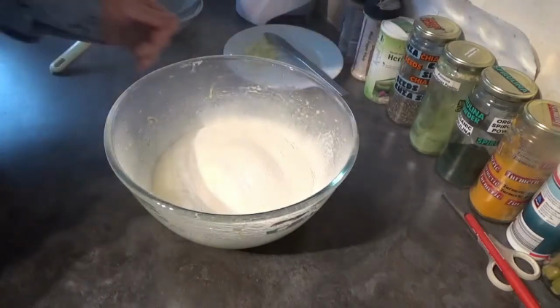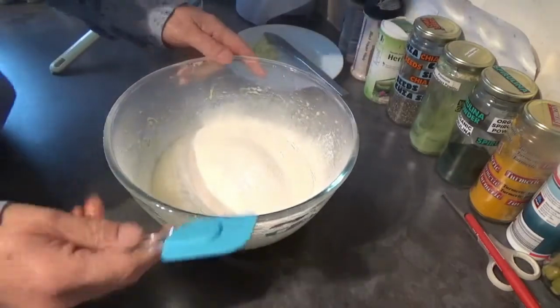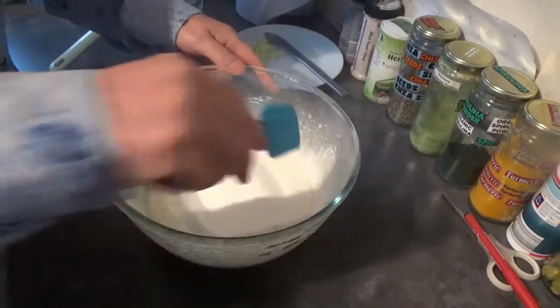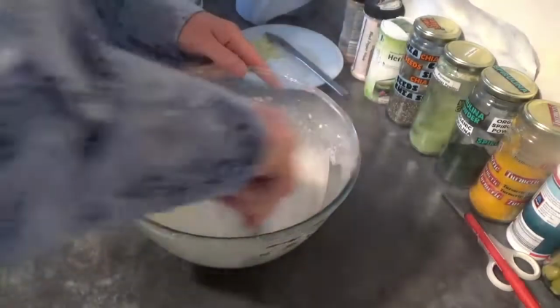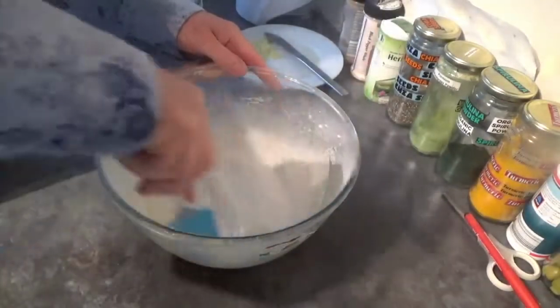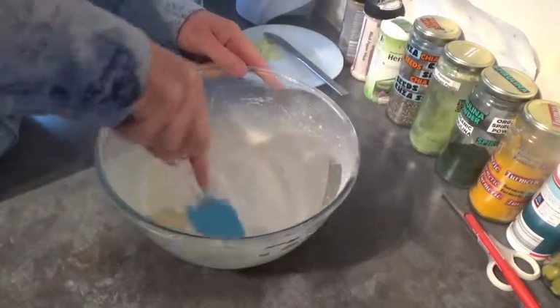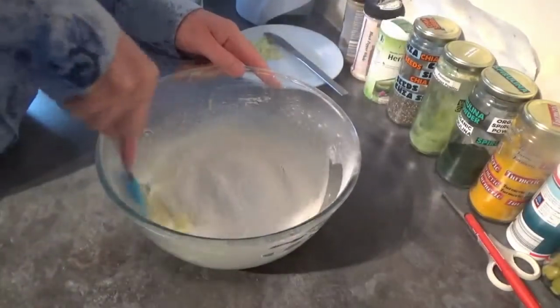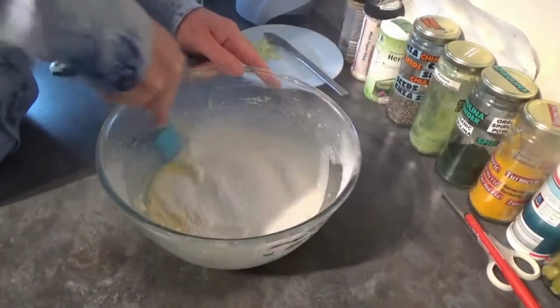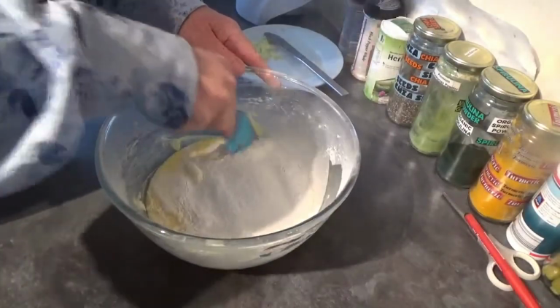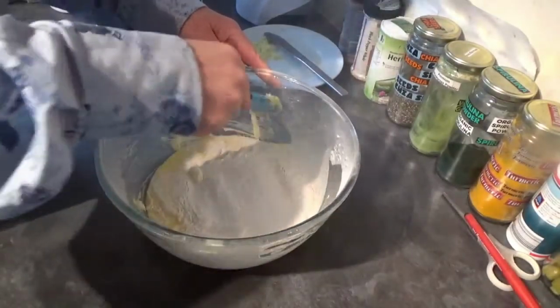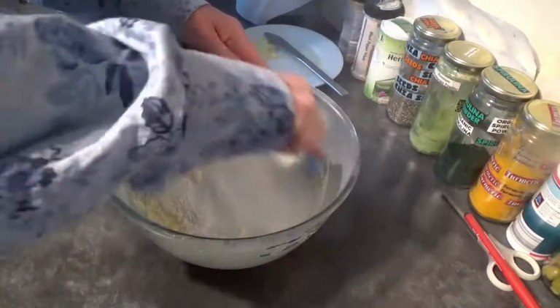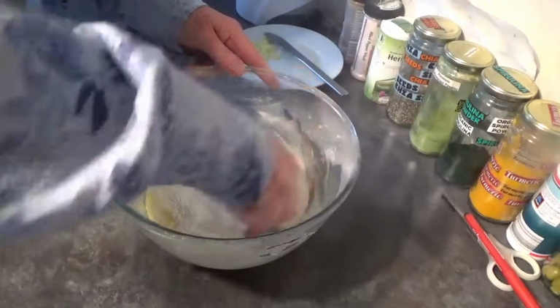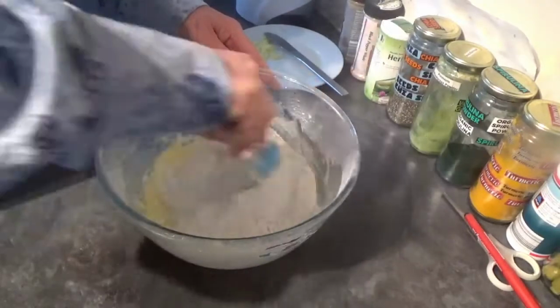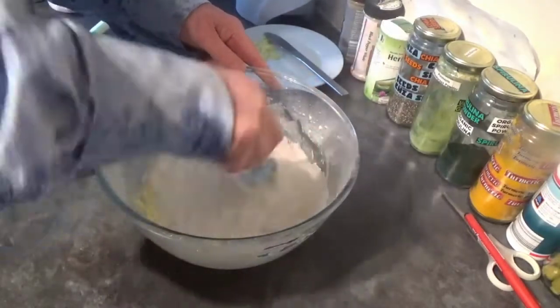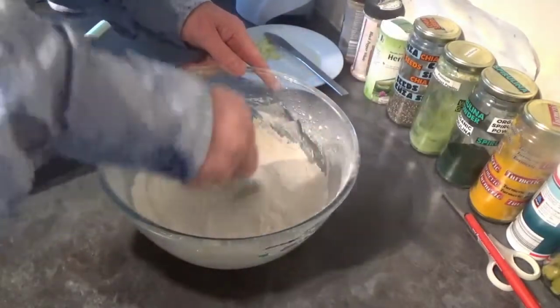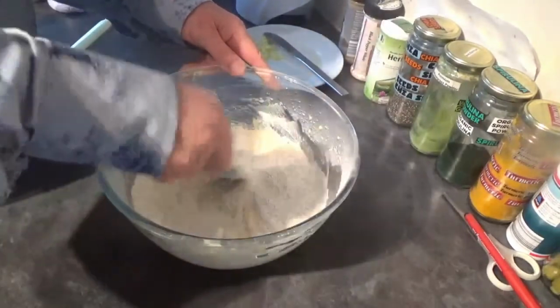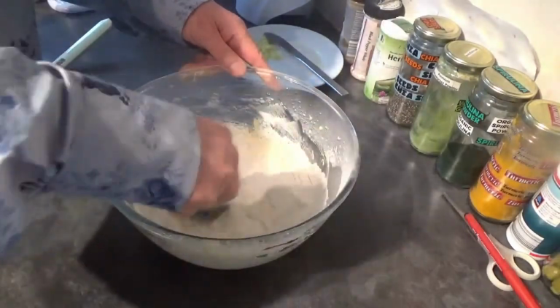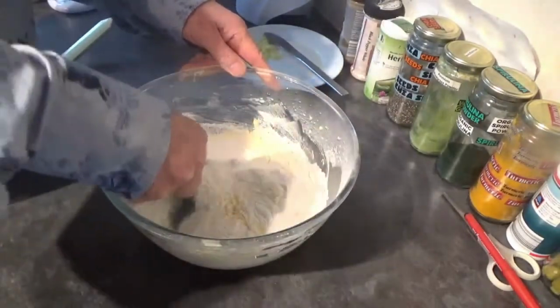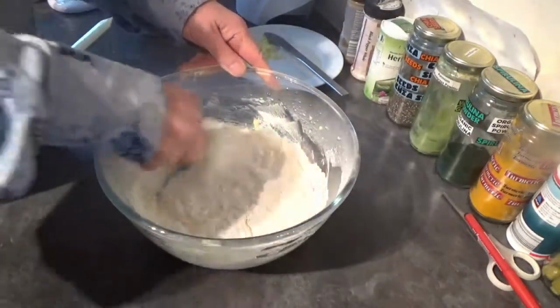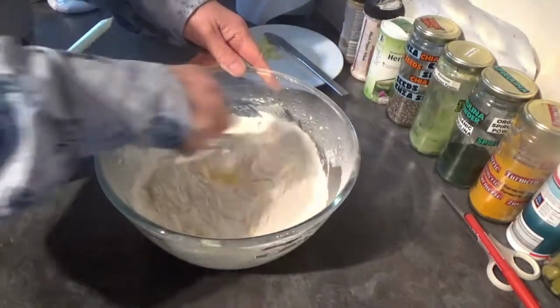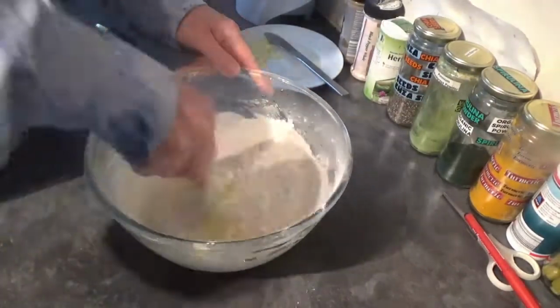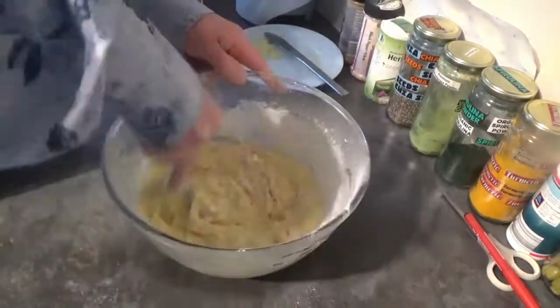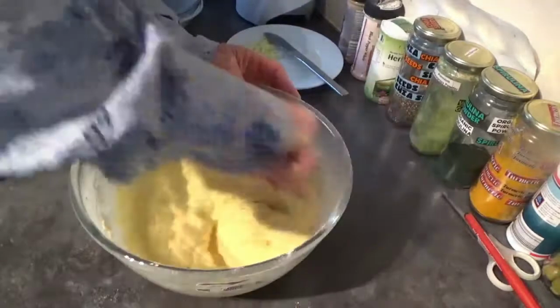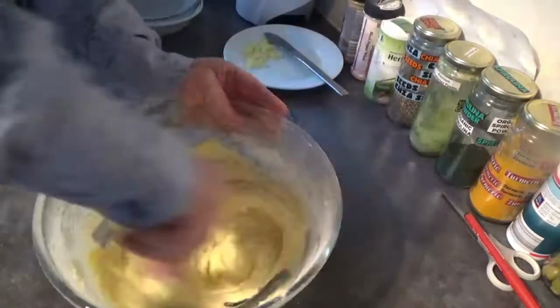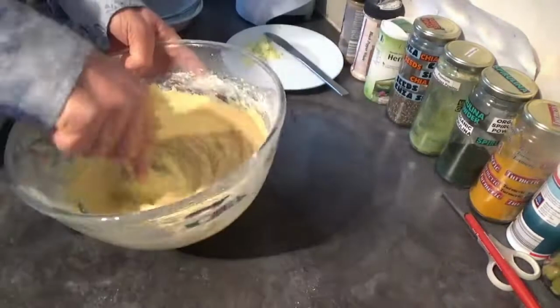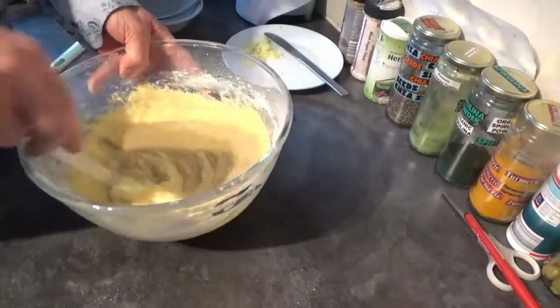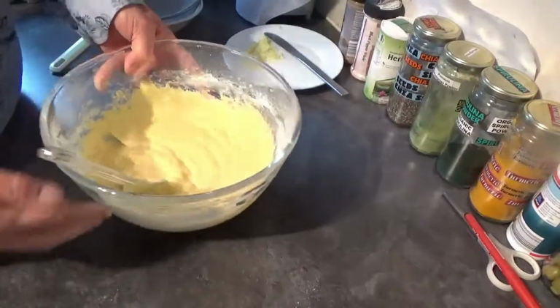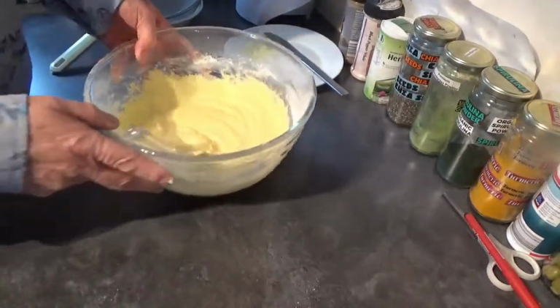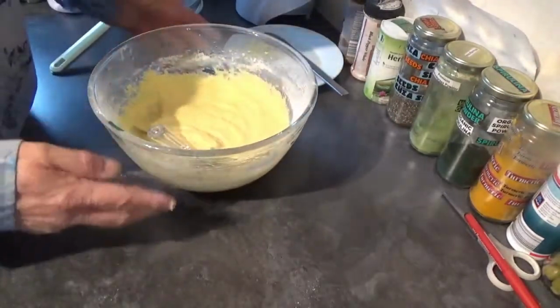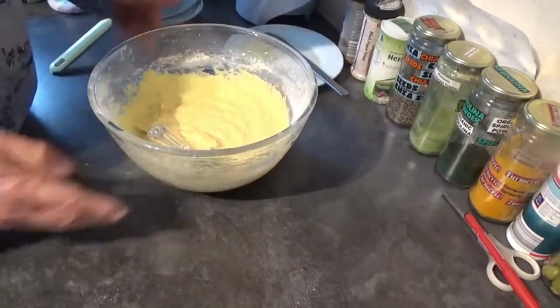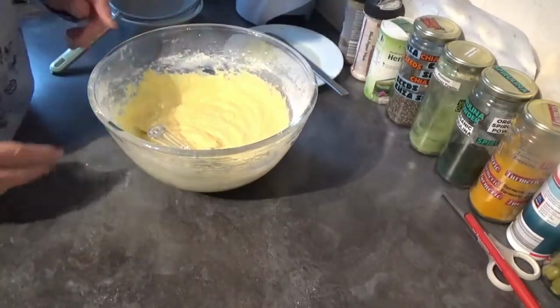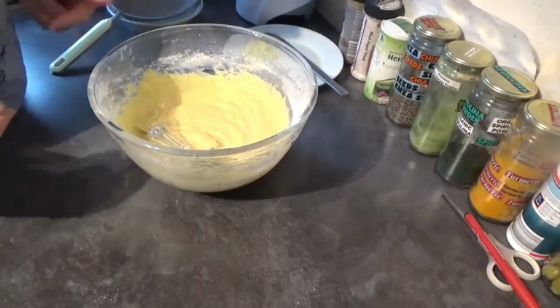Then put your whisk away and we're going to use a spatula to fold all that together until it forms your batter. Once it's all come together it's time to get out your baking tin.